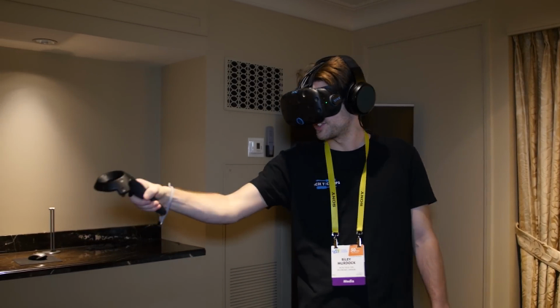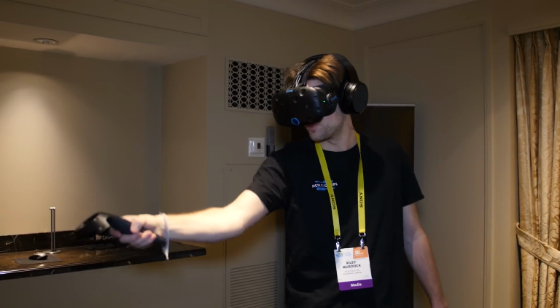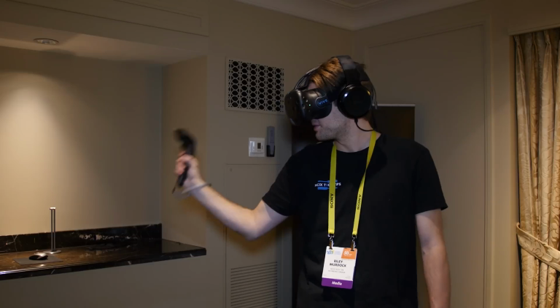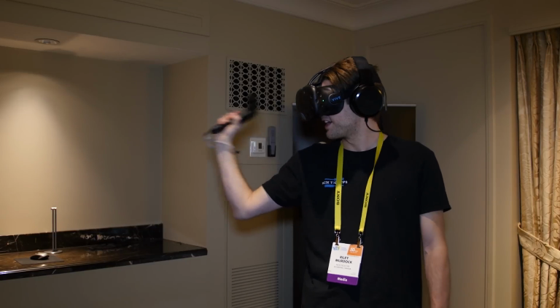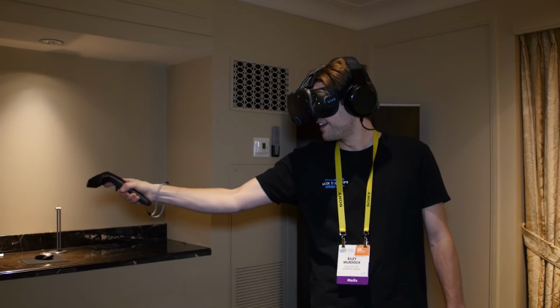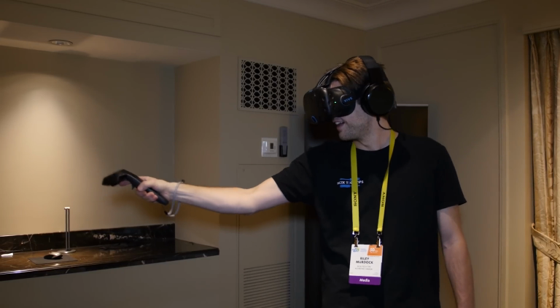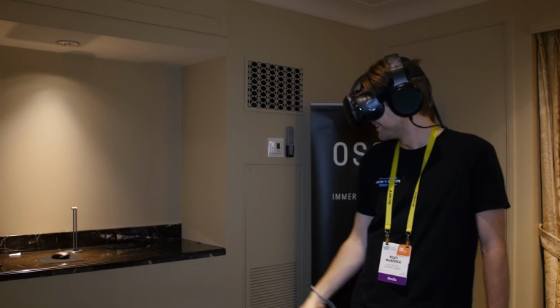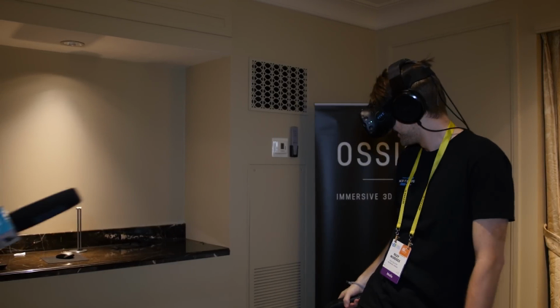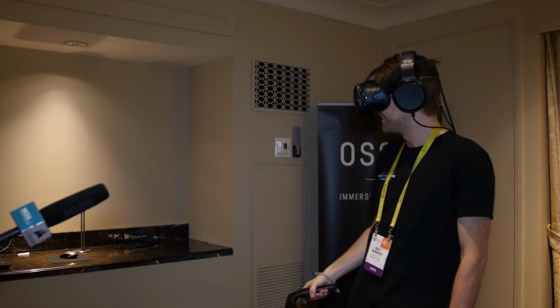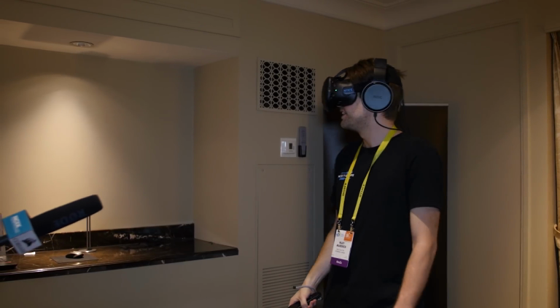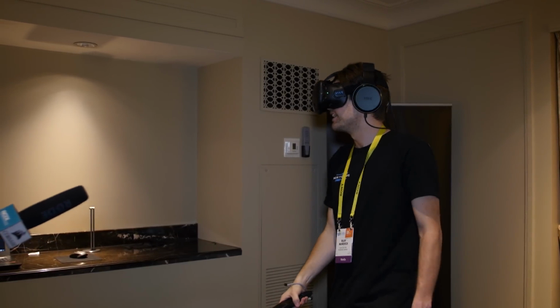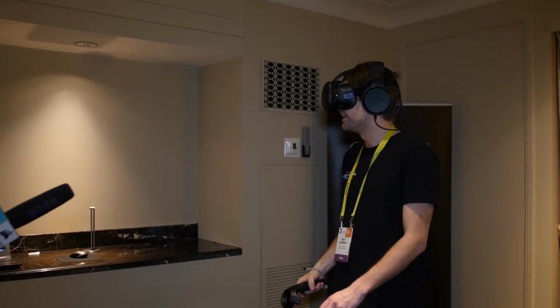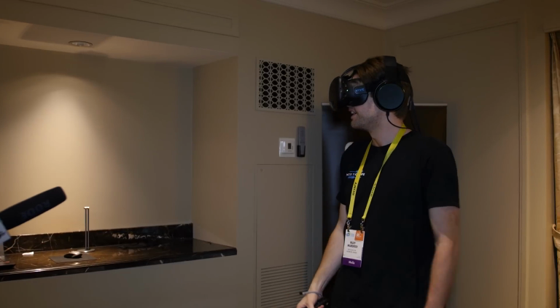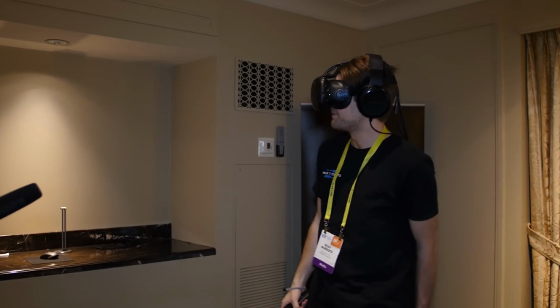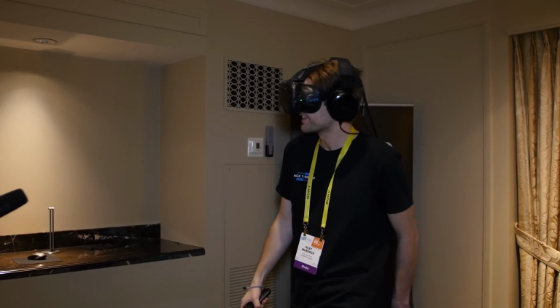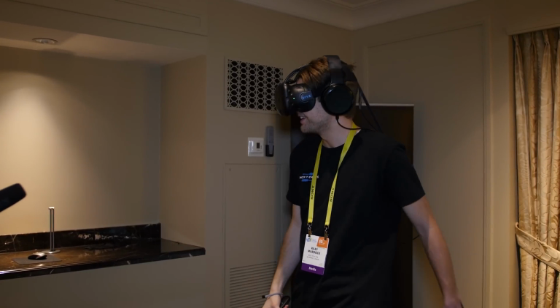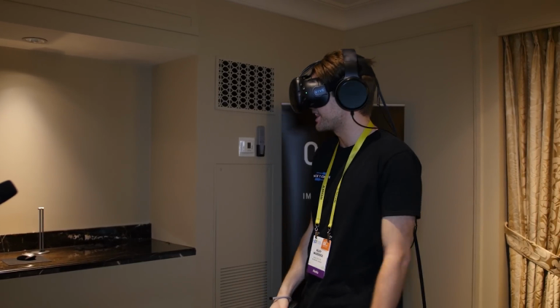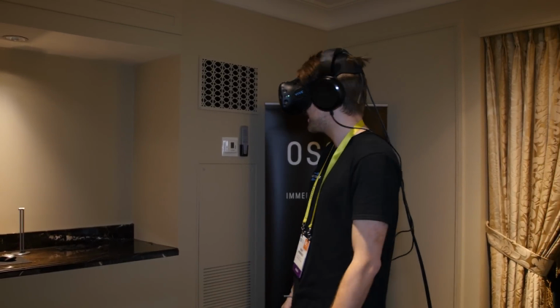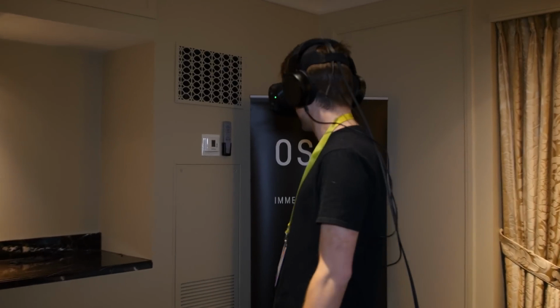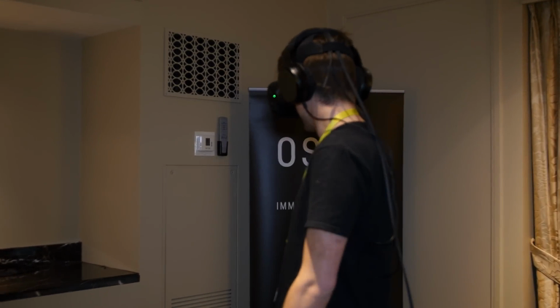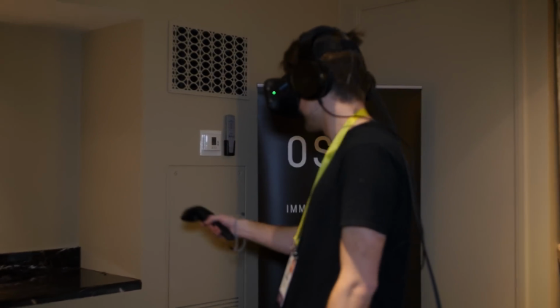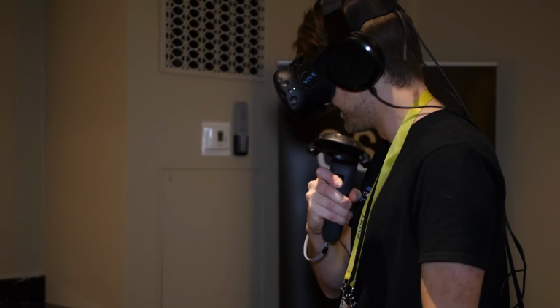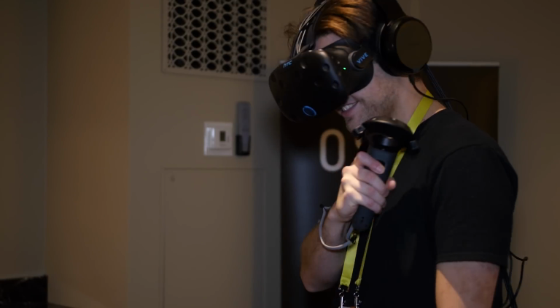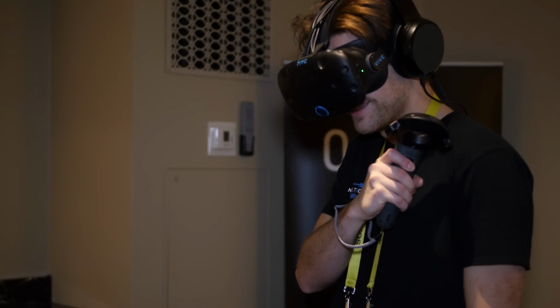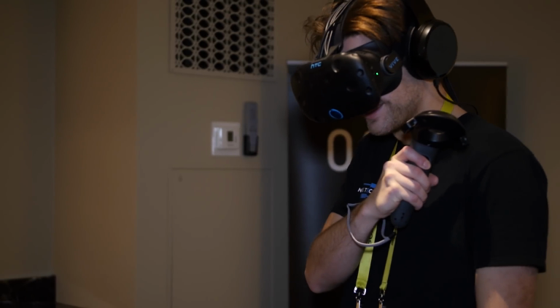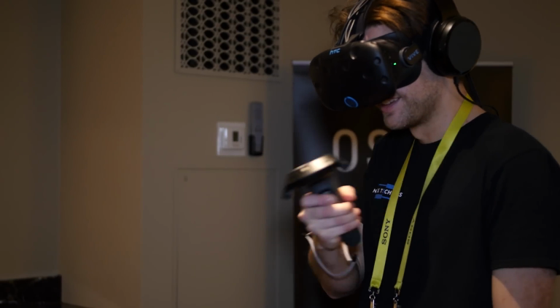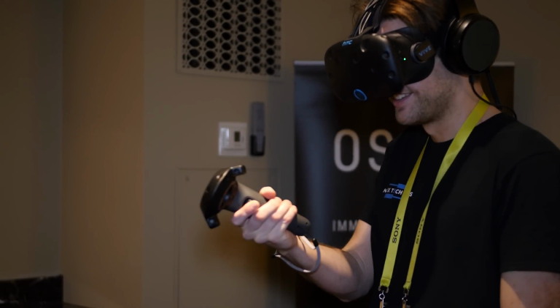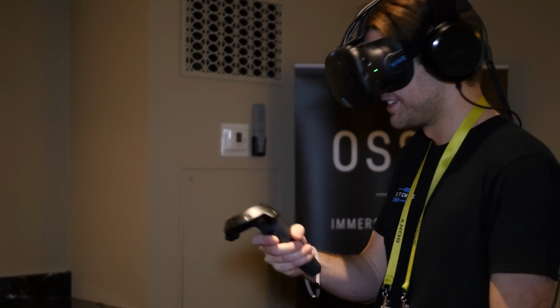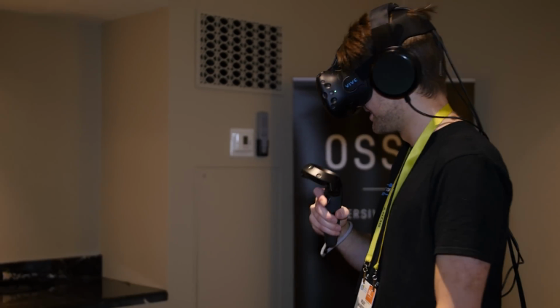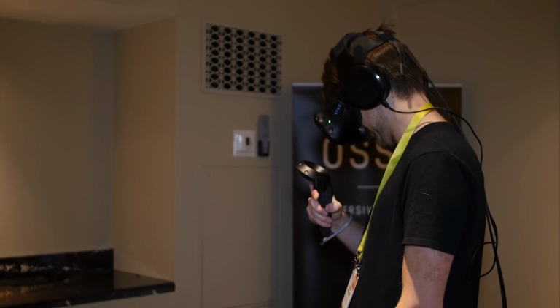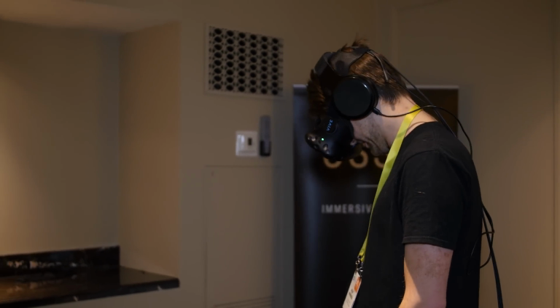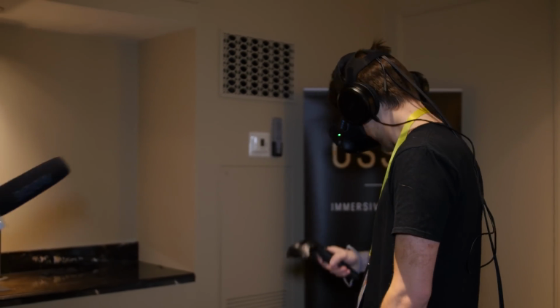The VR demo I tried involved grabbing four different spheres, each of which represented isolated tracks in a song. I could bring them close to my head, move them around, or throw them to bounce off the walls in the room. As the spheres moved around, I could very distinctly hear their locations in 3D space.